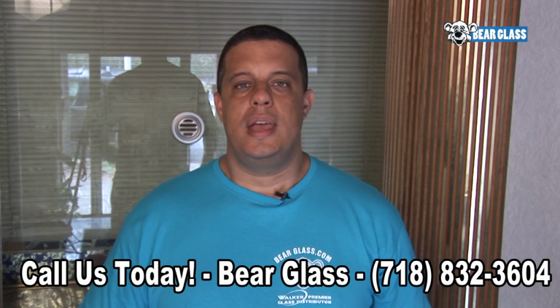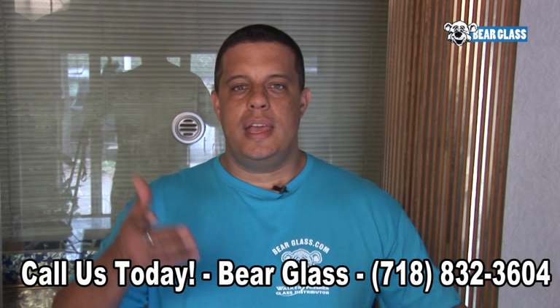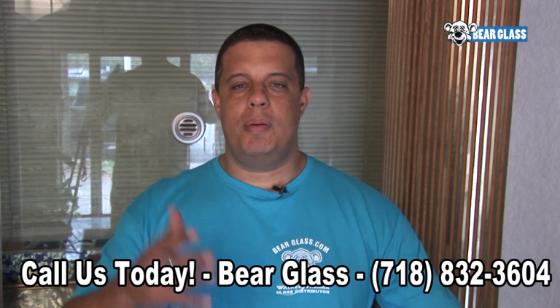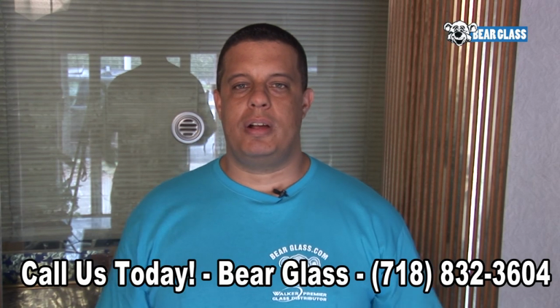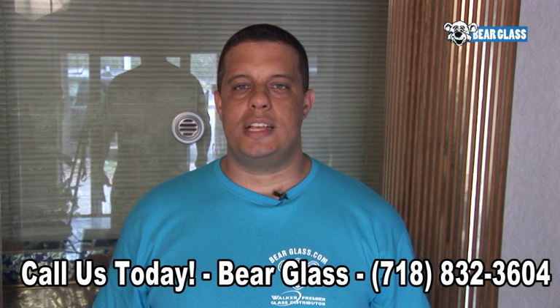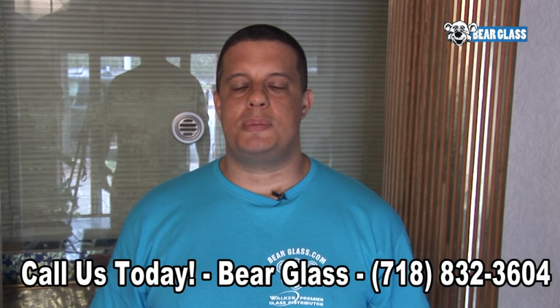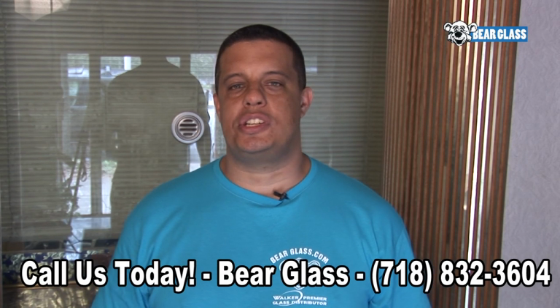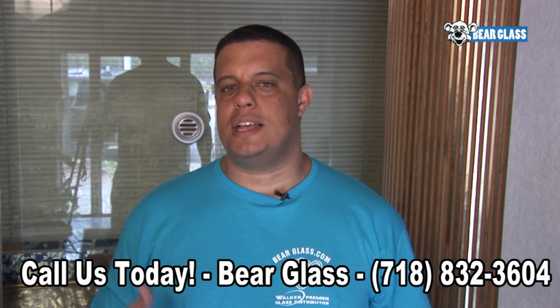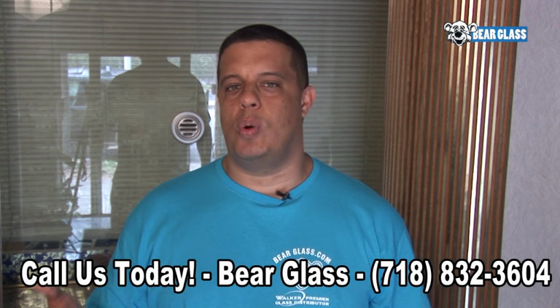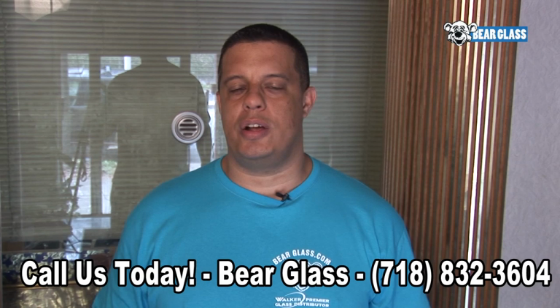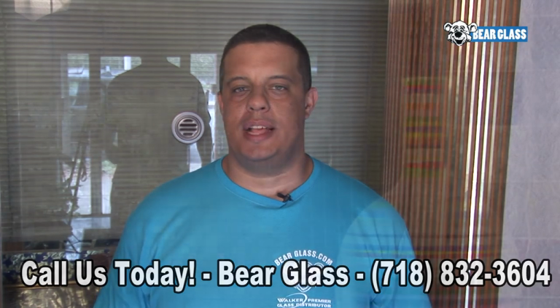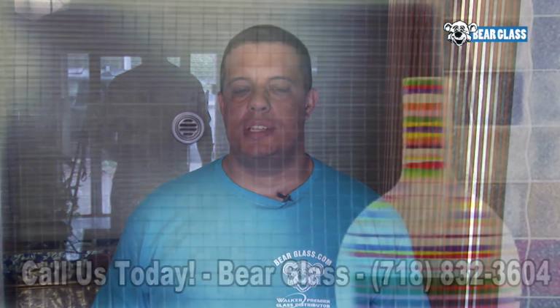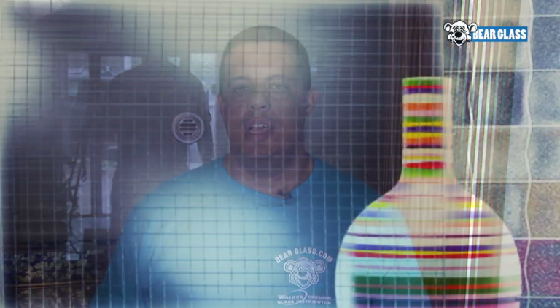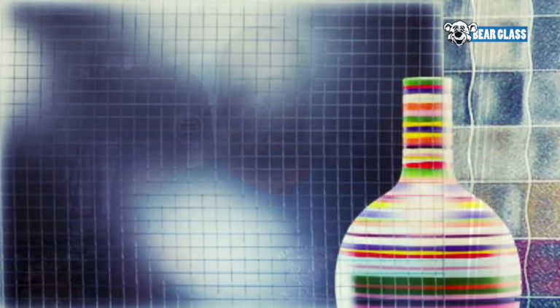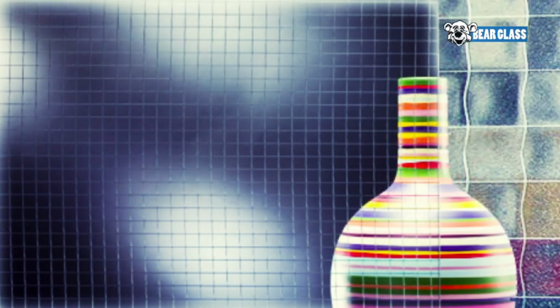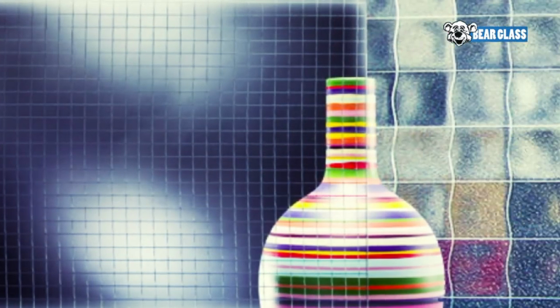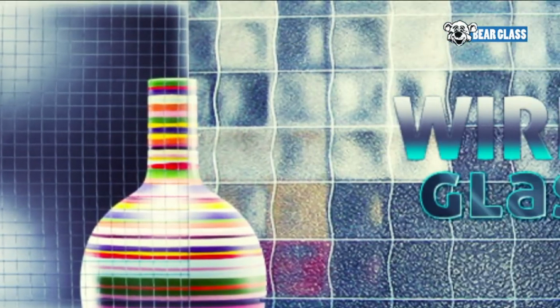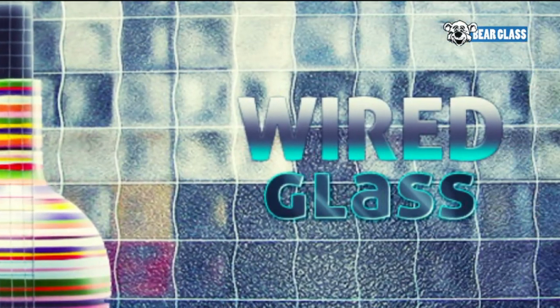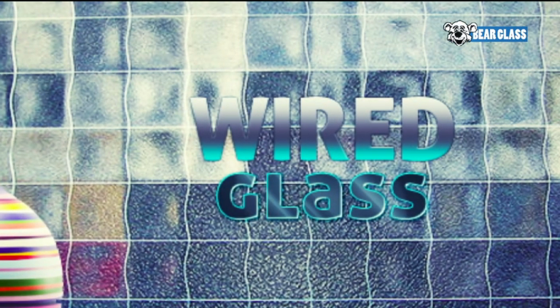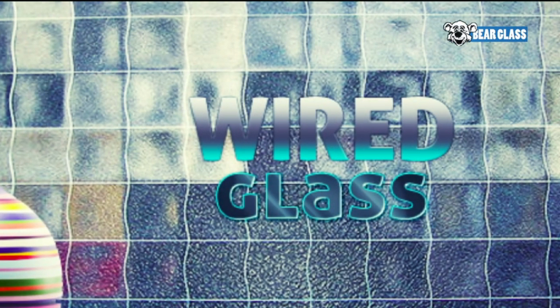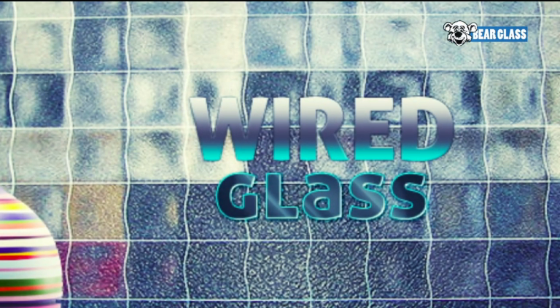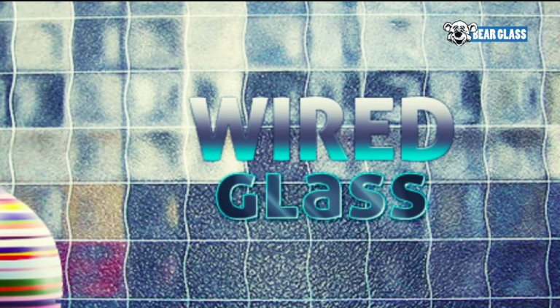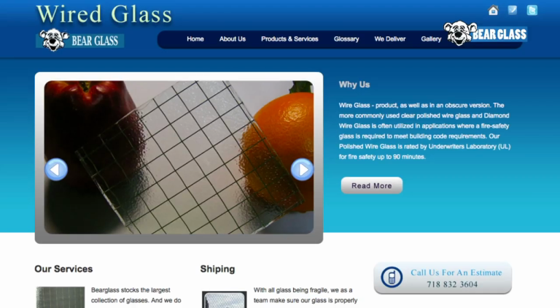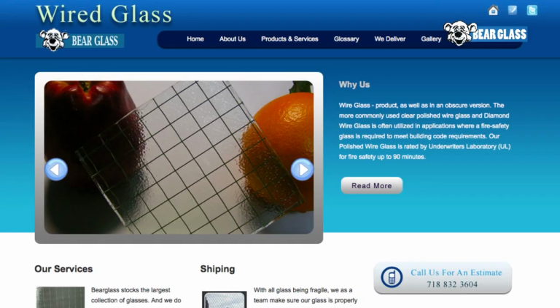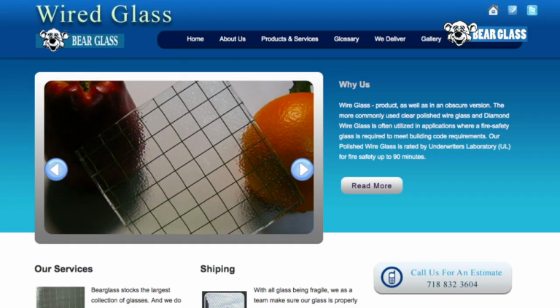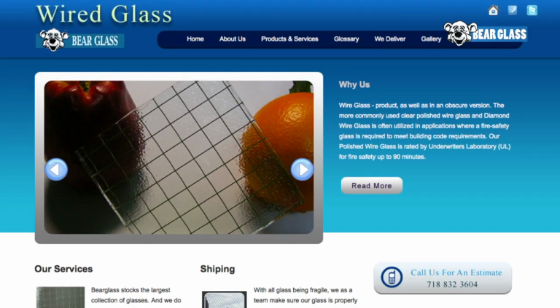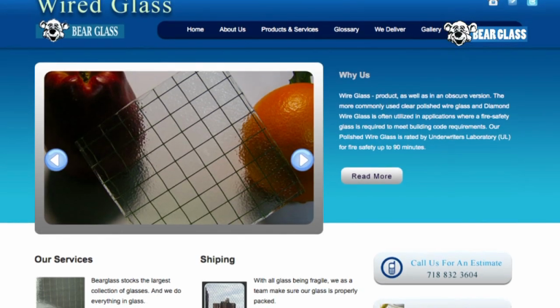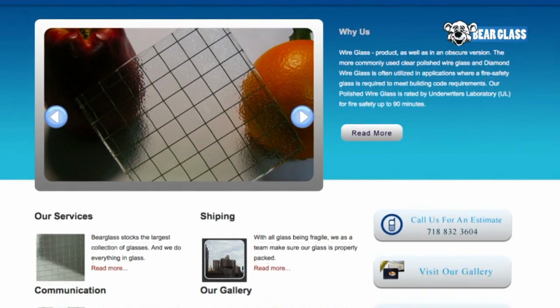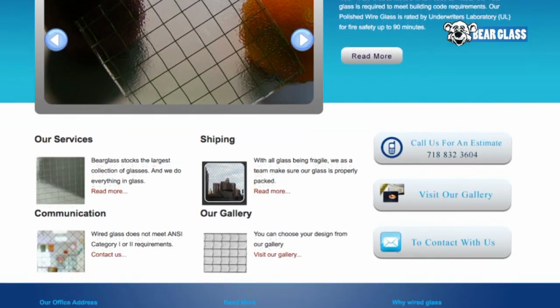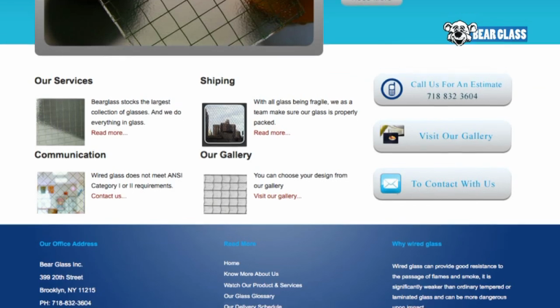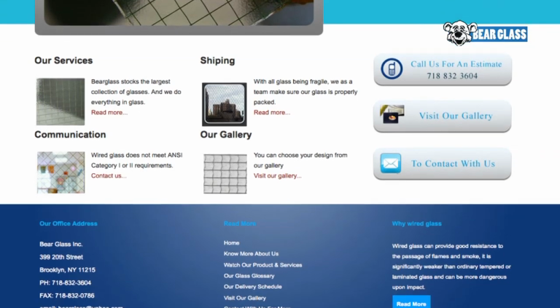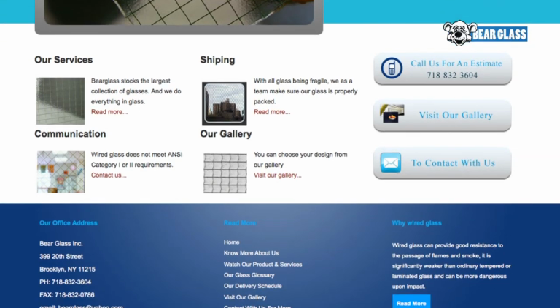Here at Bare Glass, we specialize in wire glass. Wire glass is found throughout the nation in schools, hotels, and various businesses.